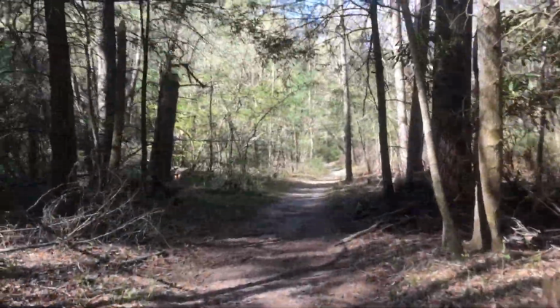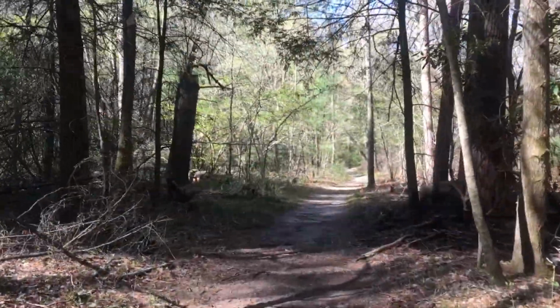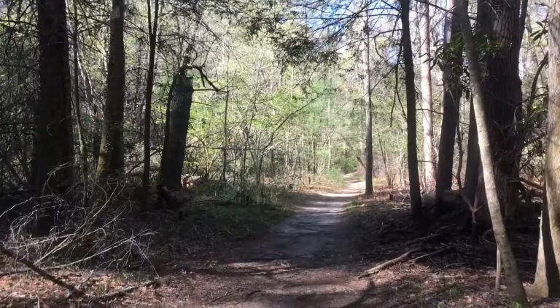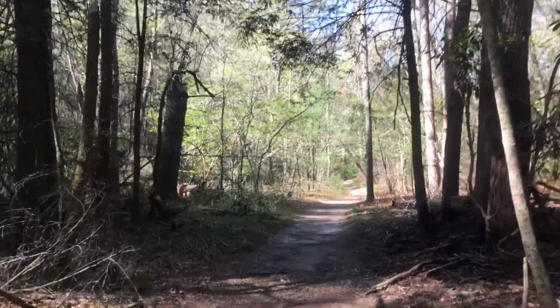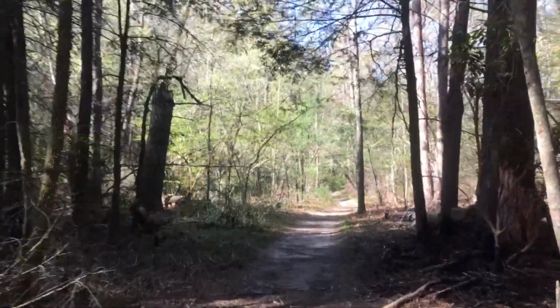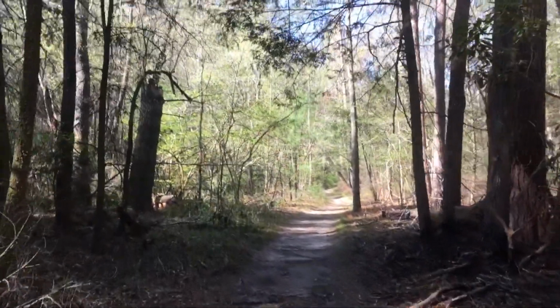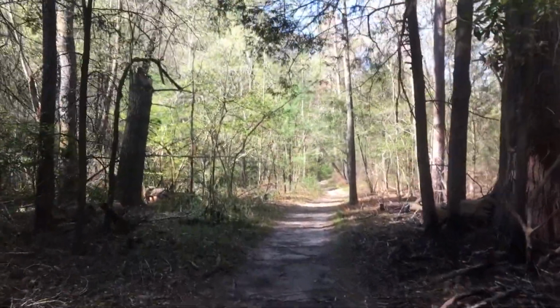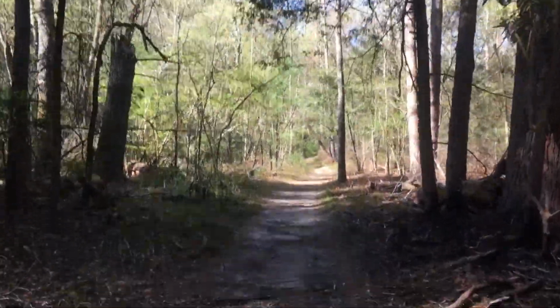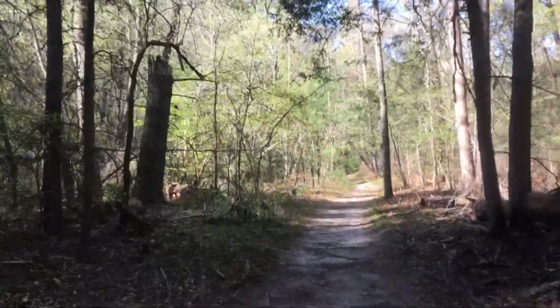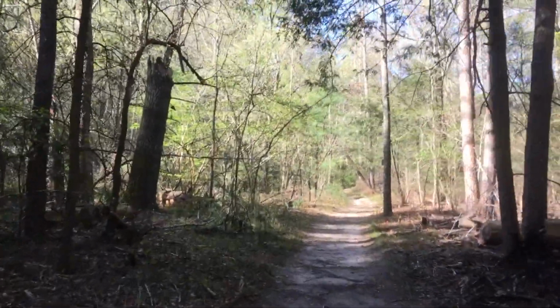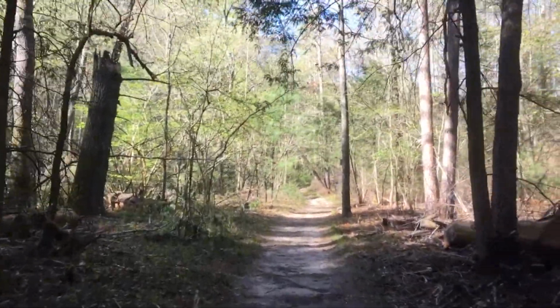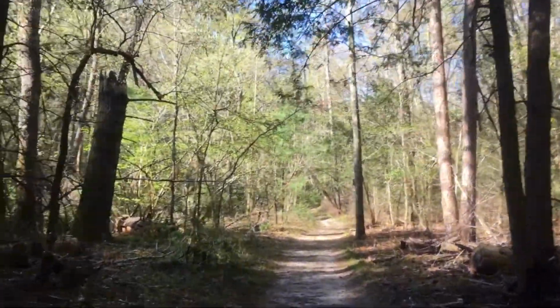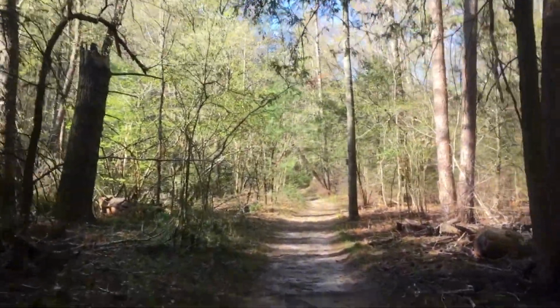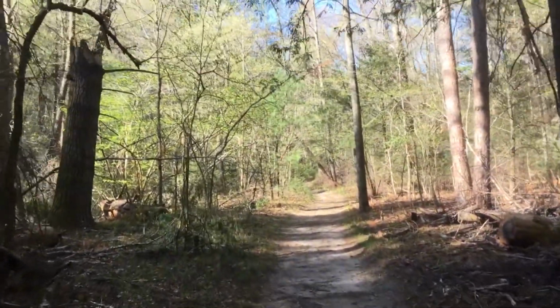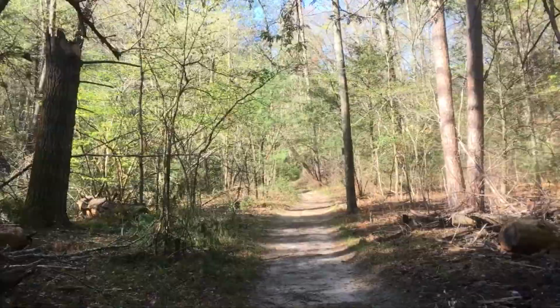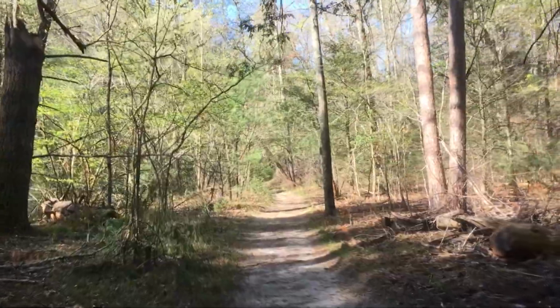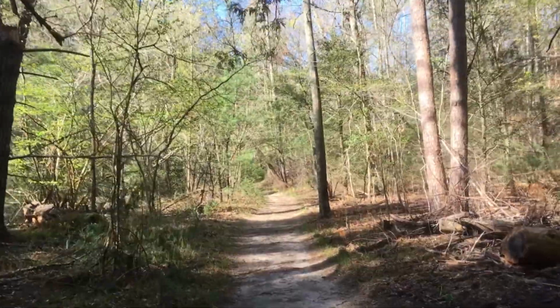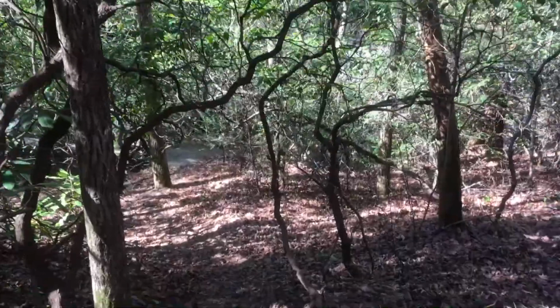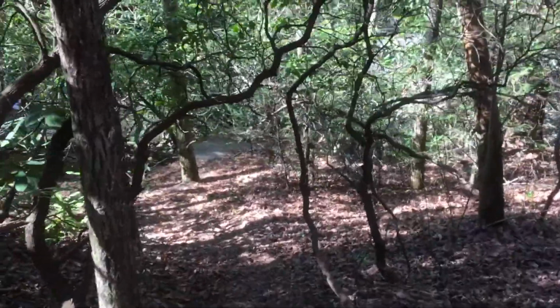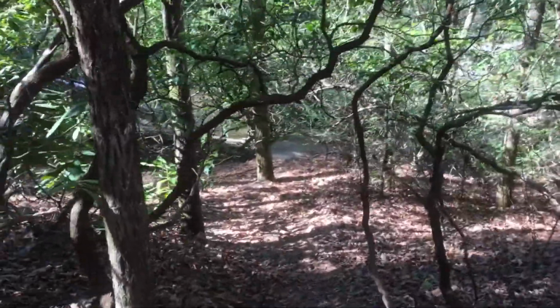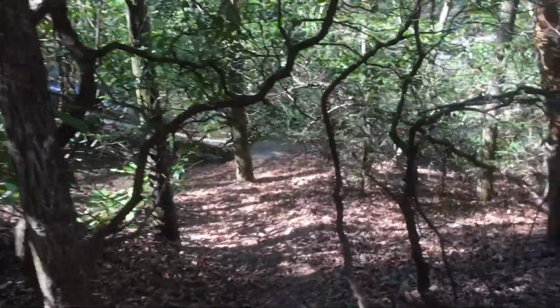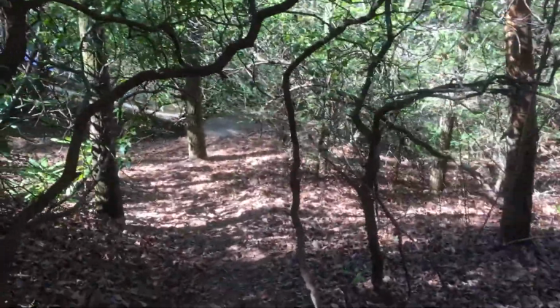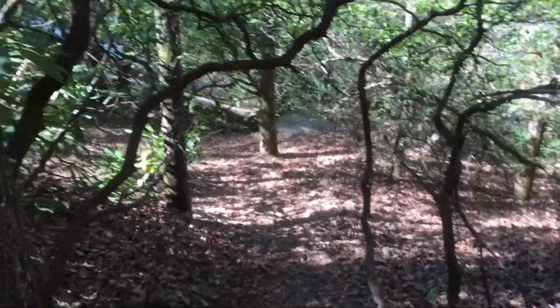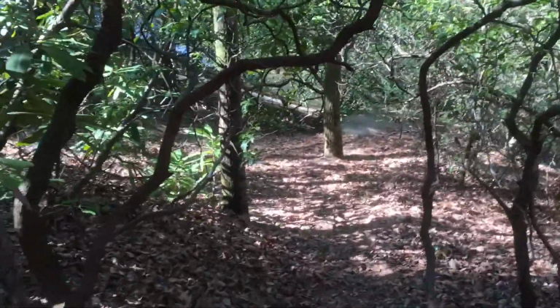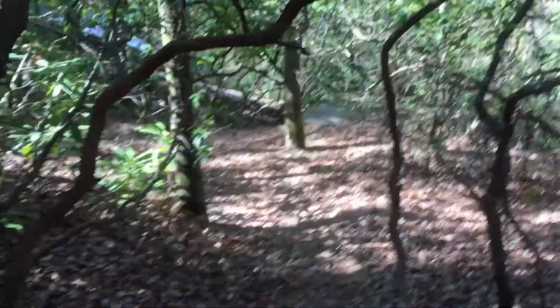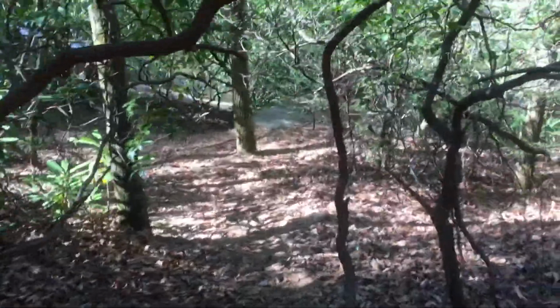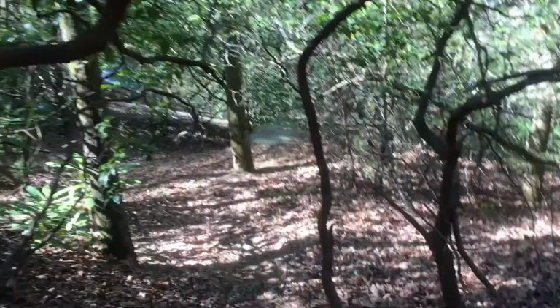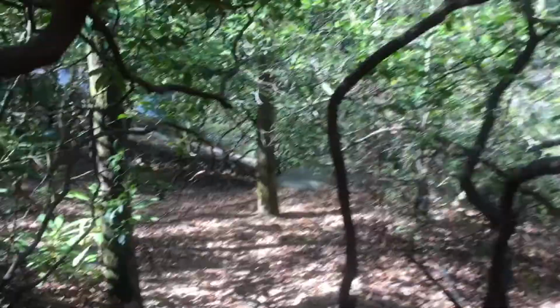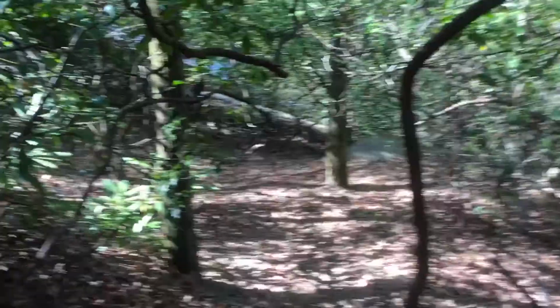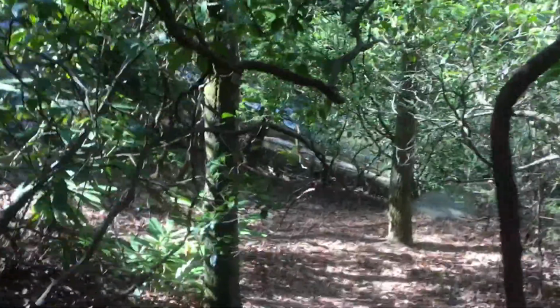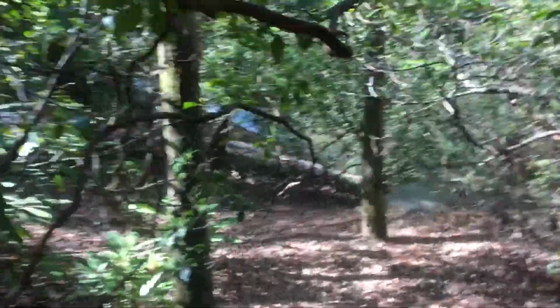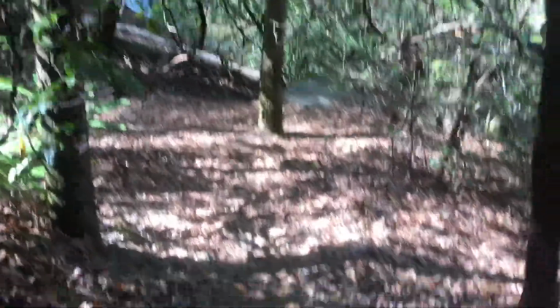We're actually now on a horse trail. I don't think it's much further to the Lower Falls. It looks like we made it to the Lower Falls — I'm going to head down here and check it out.